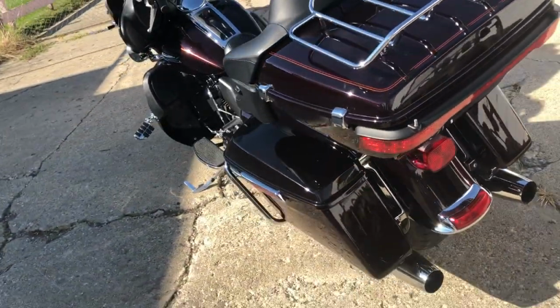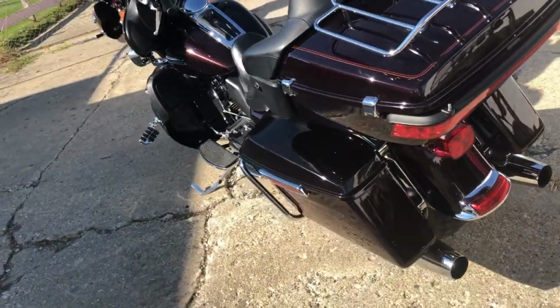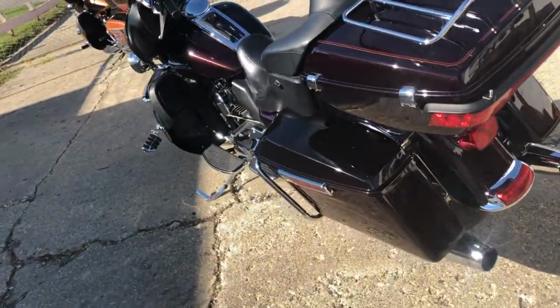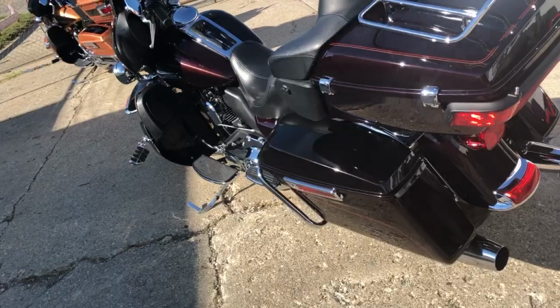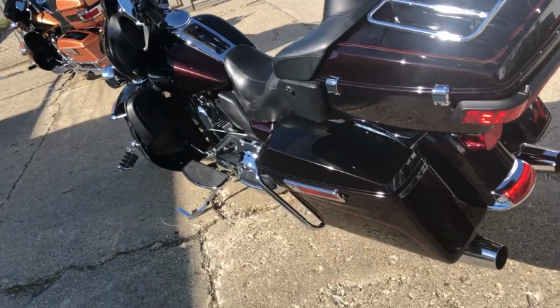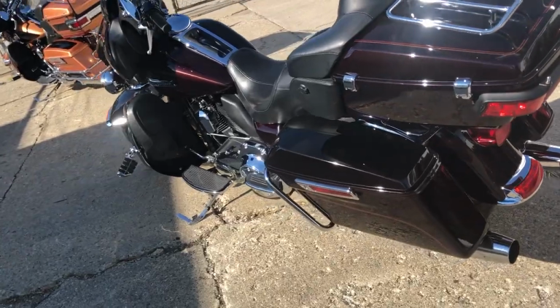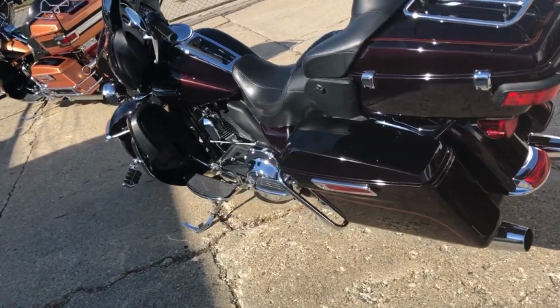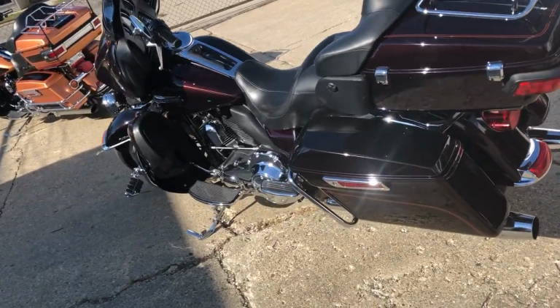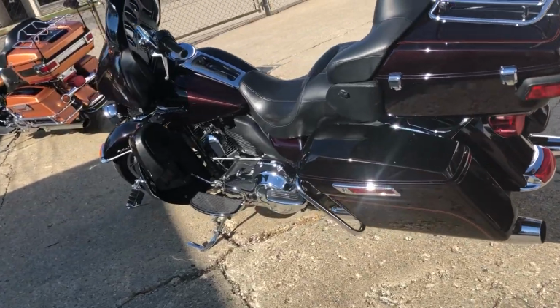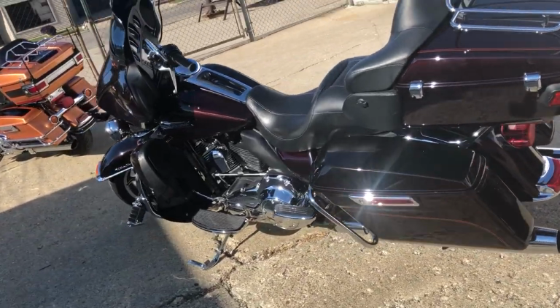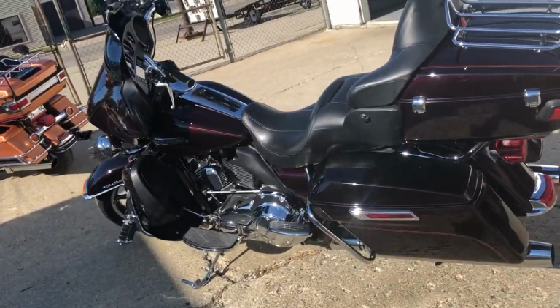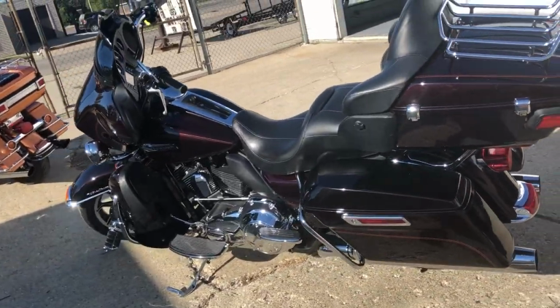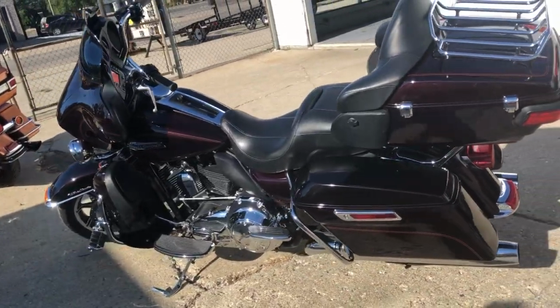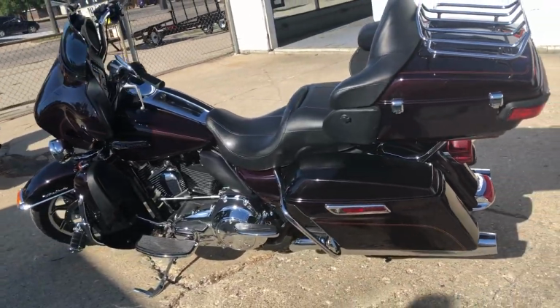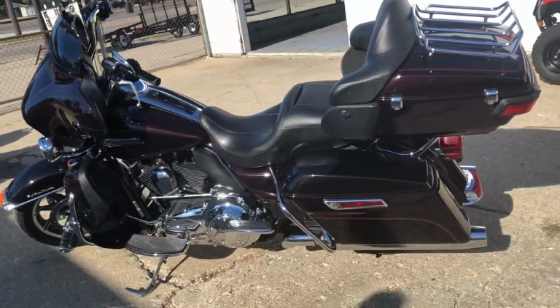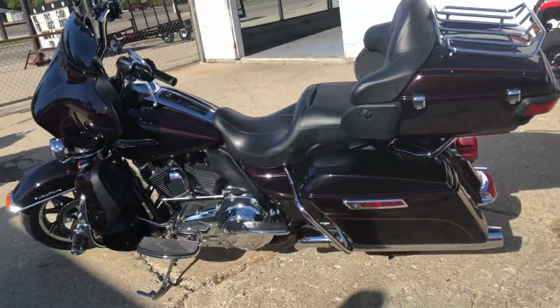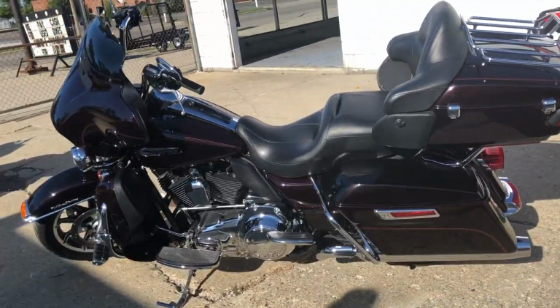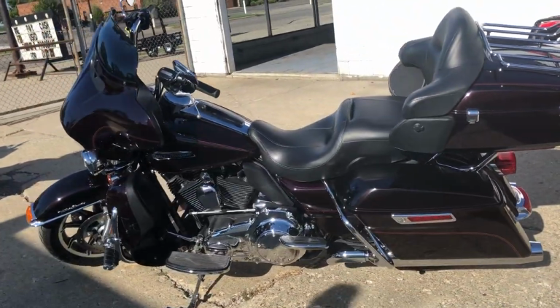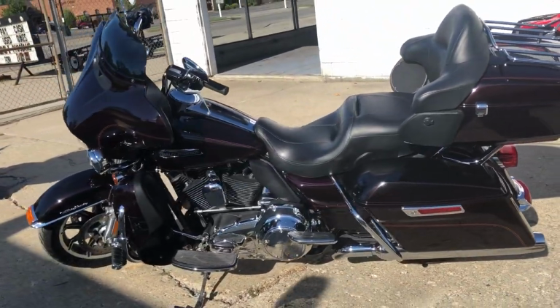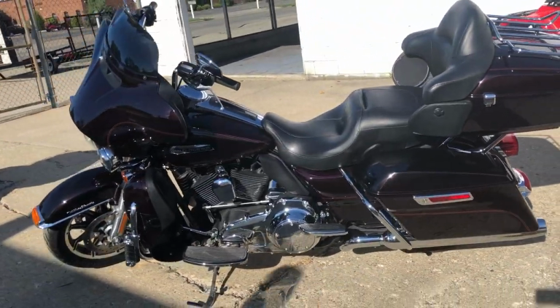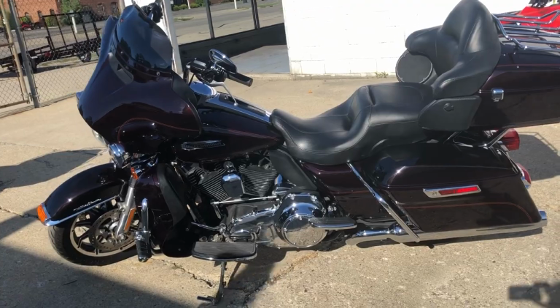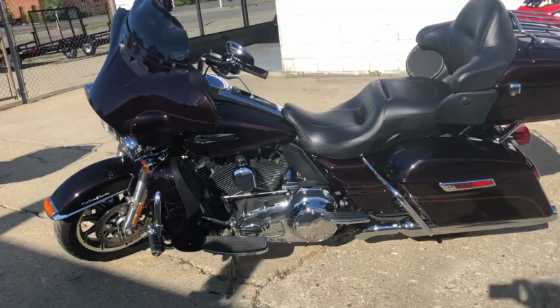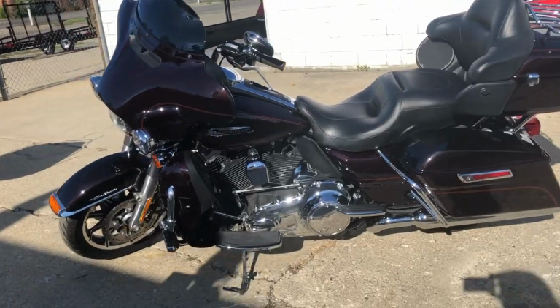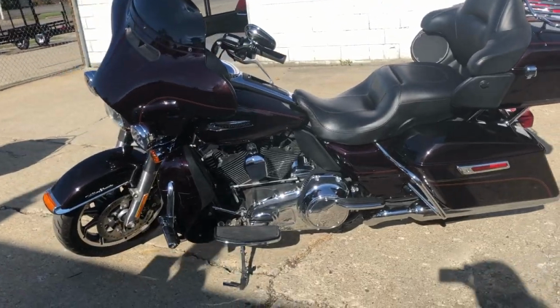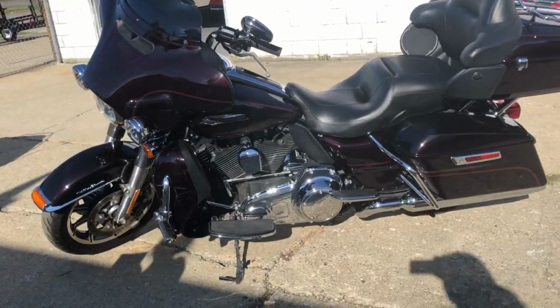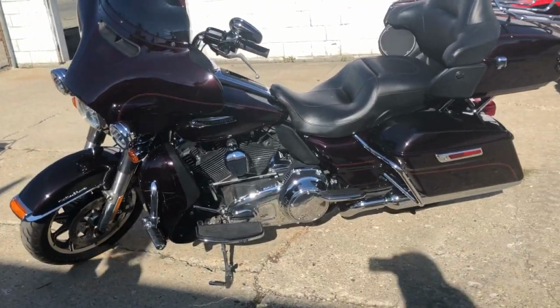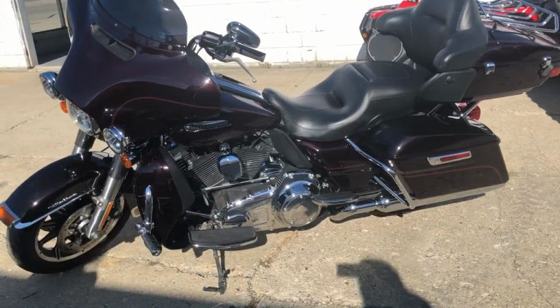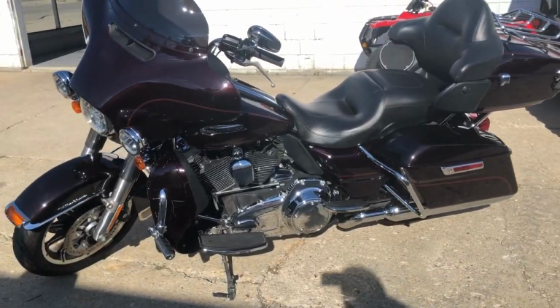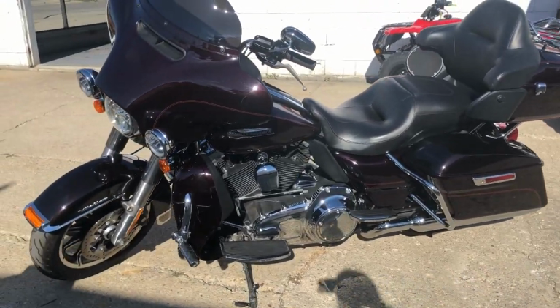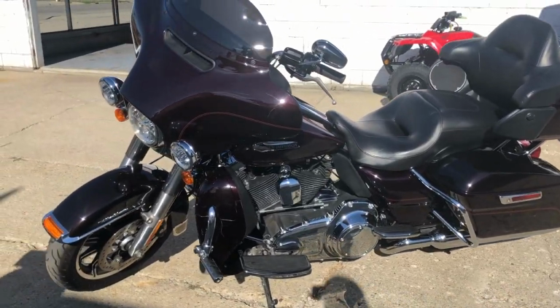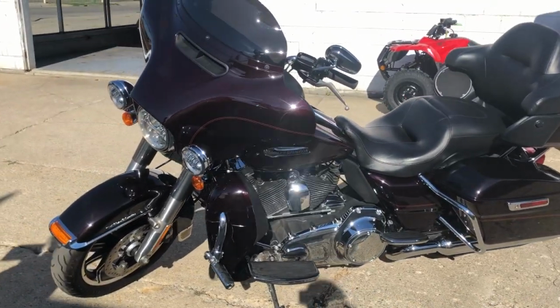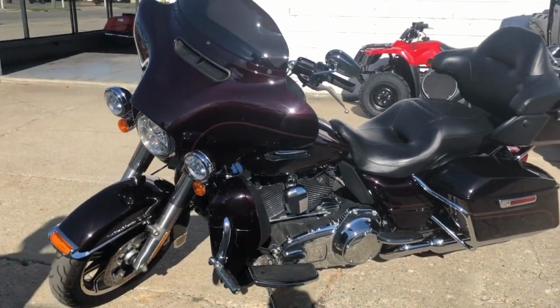This is all stock, no modifications guys. It runs strong and needs nothing. This was just serviced at the dealership — inspected, all fluids are changed and it's ready to ride.